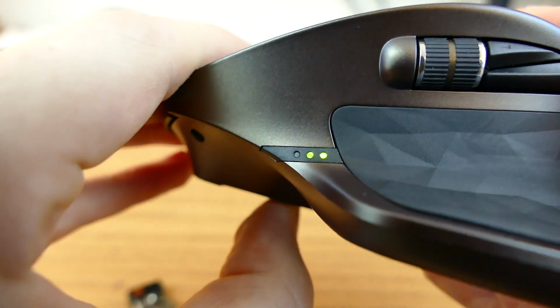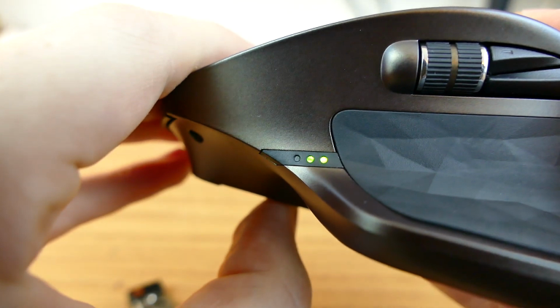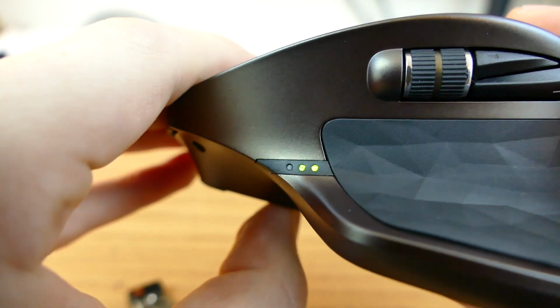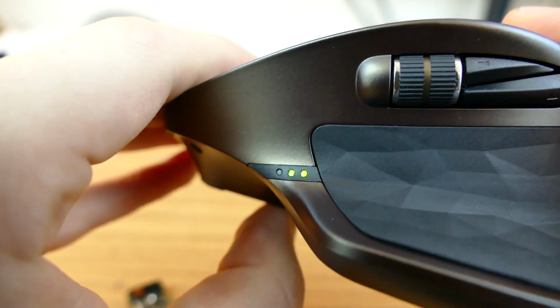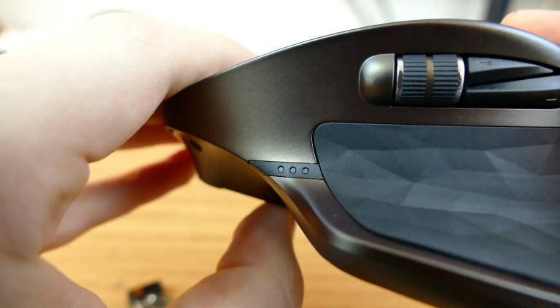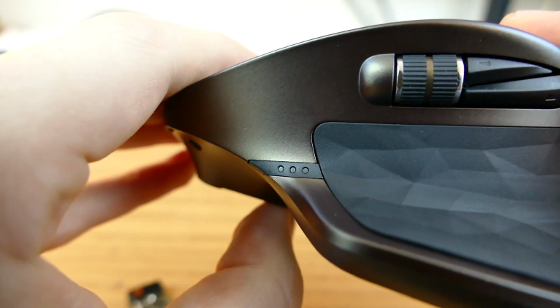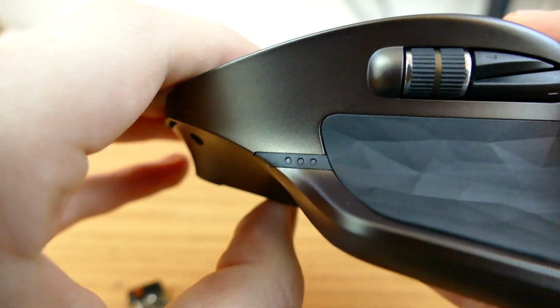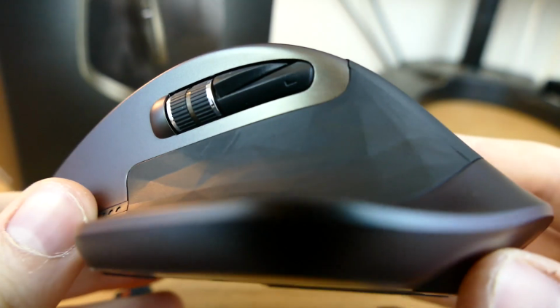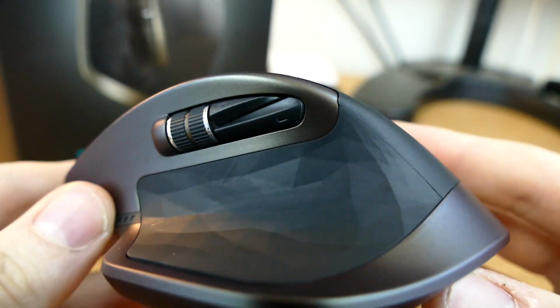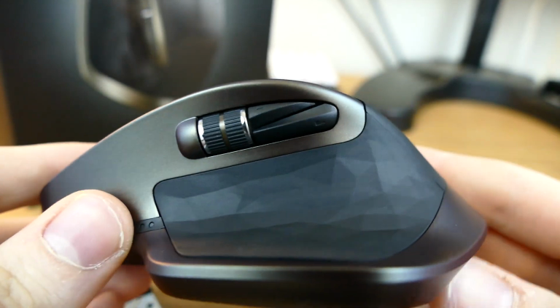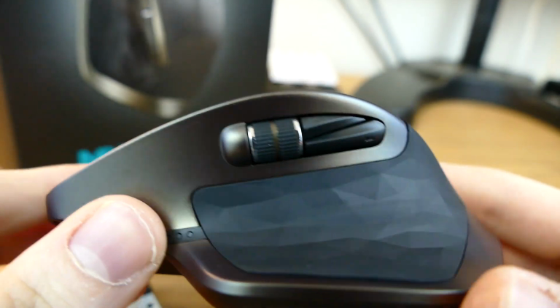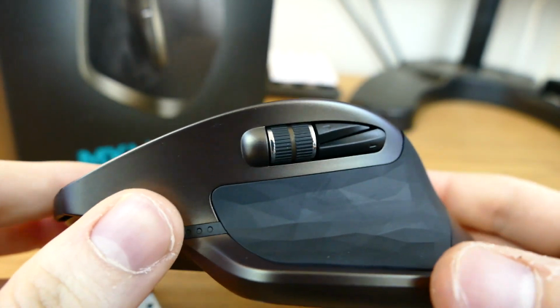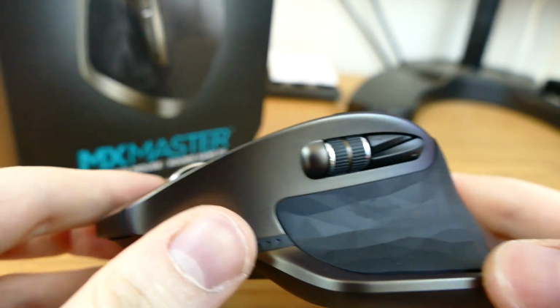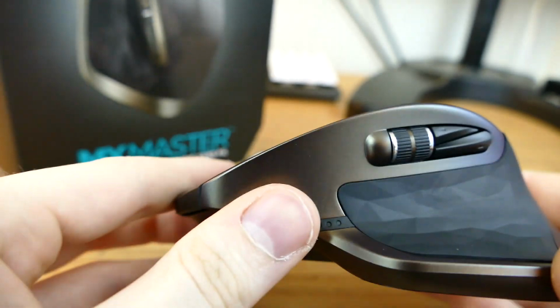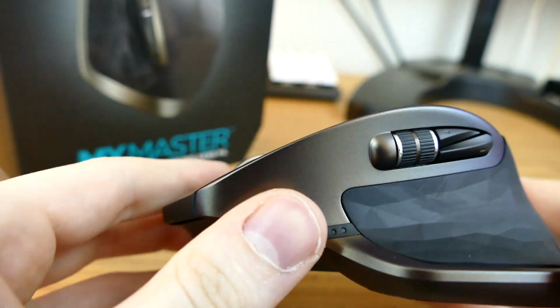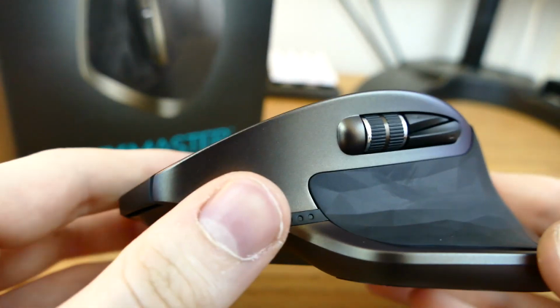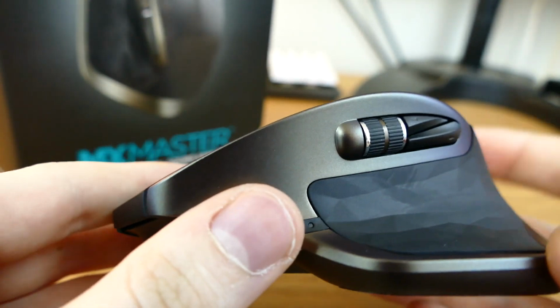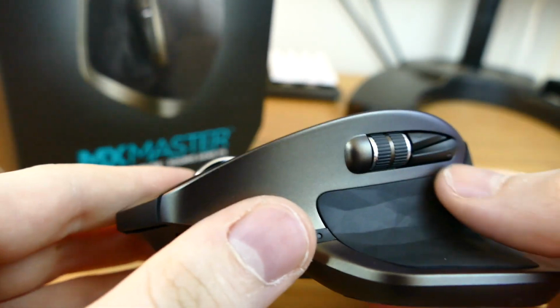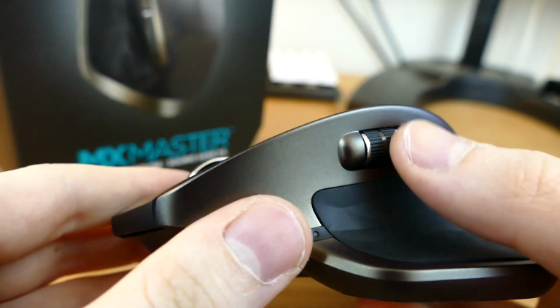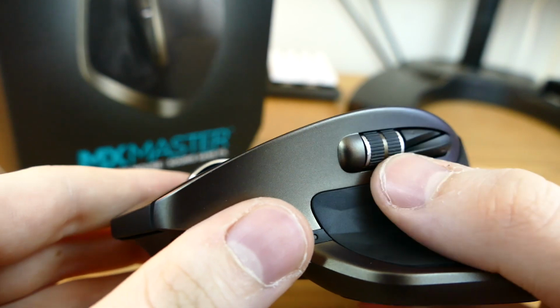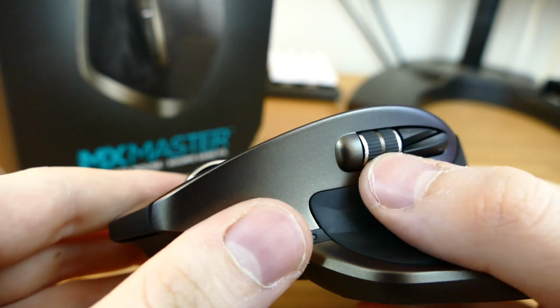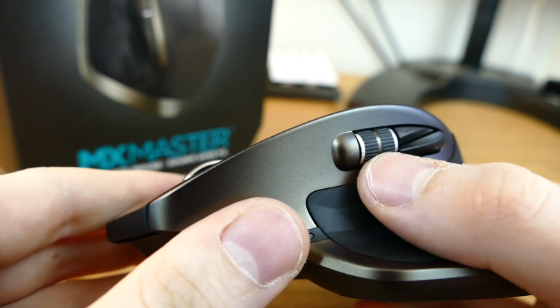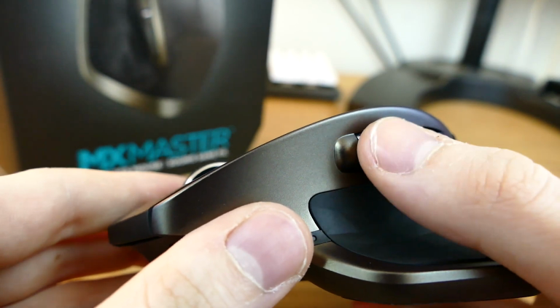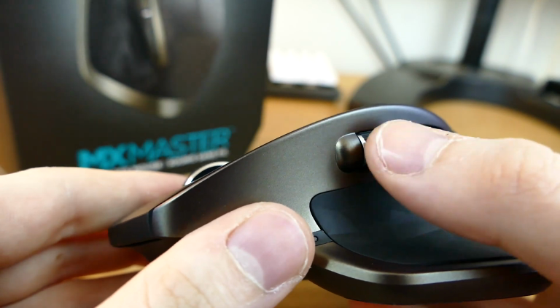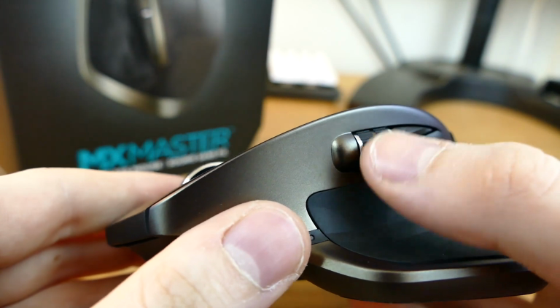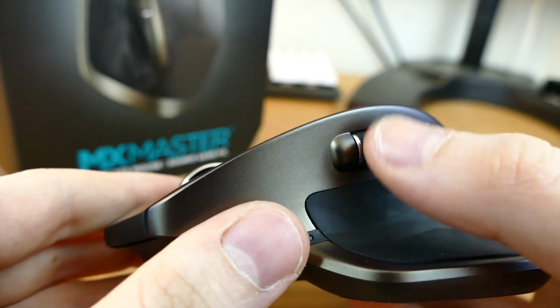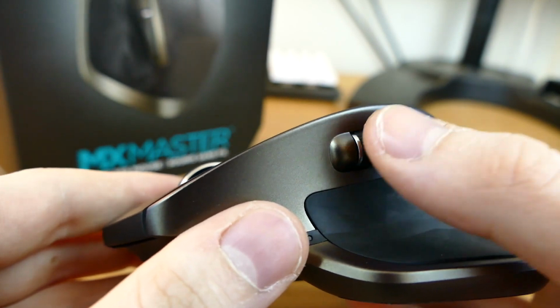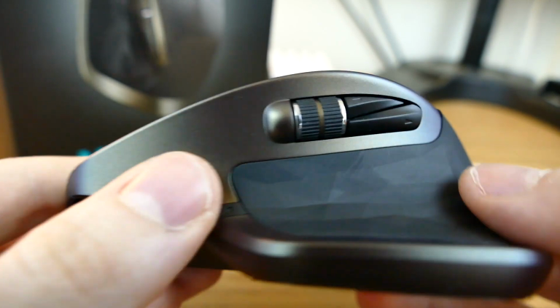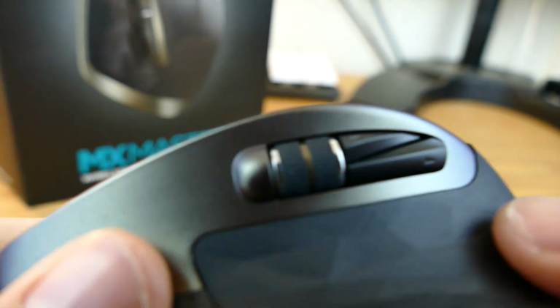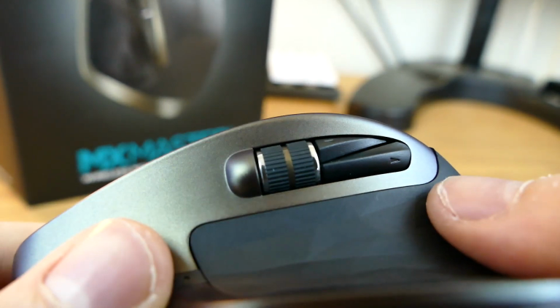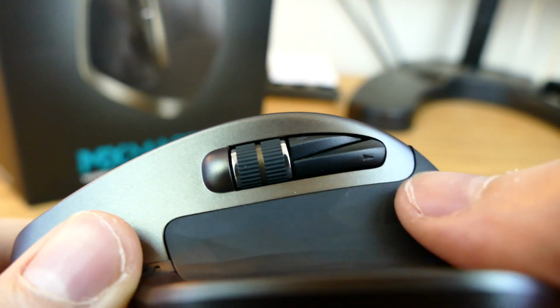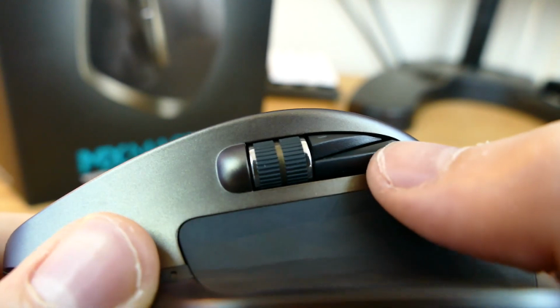On the side, you will see your battery indicator right there, which is going to indicate how much battery life you have left. Up top, you will find what is a very cool new addition — it's very helpful for me when I'm editing videos, so I can just scroll up and down really quickly on my timeline.